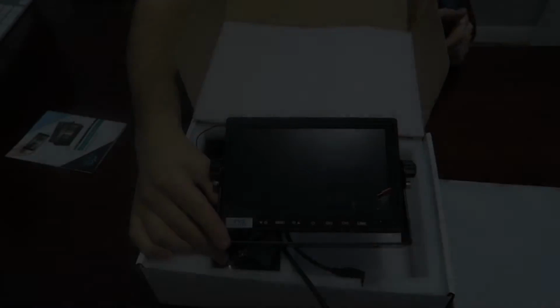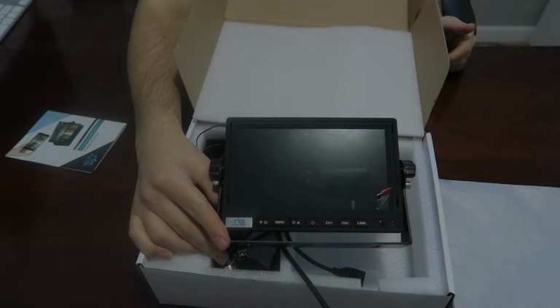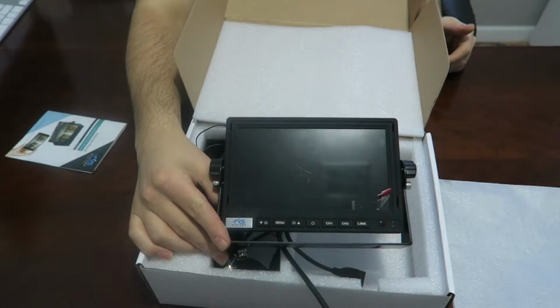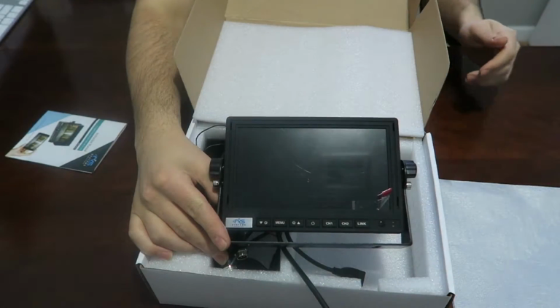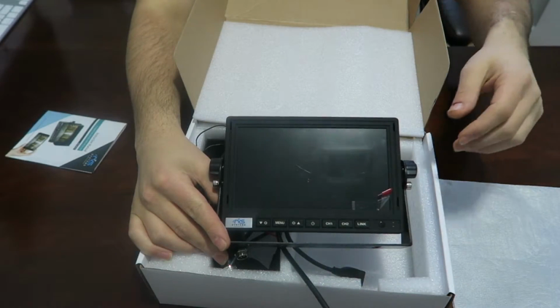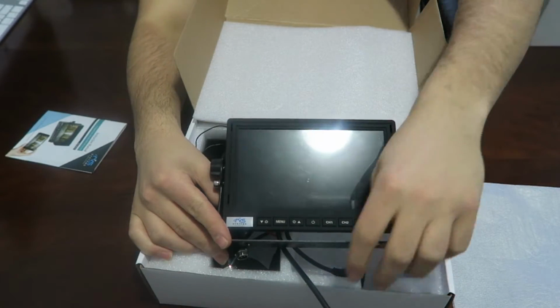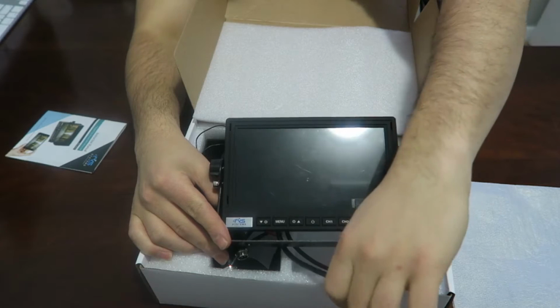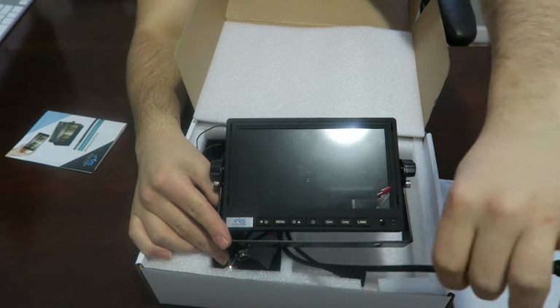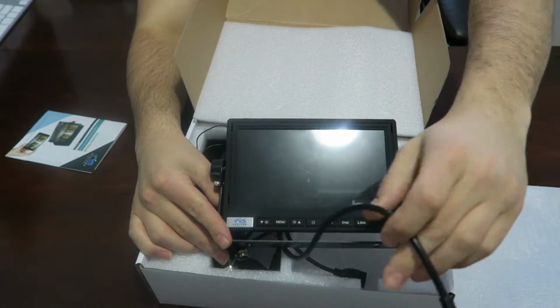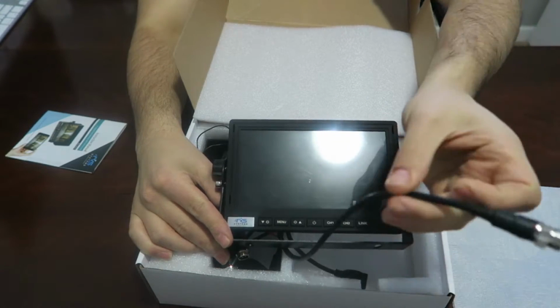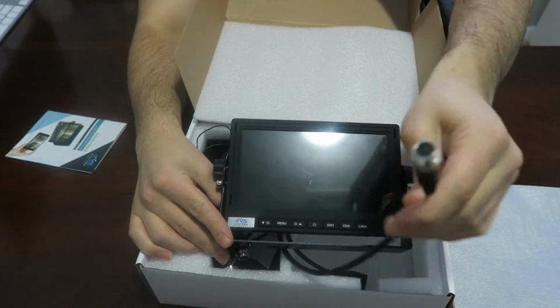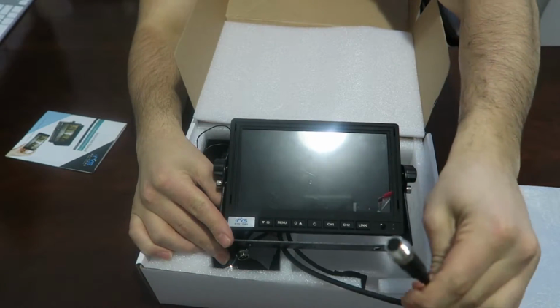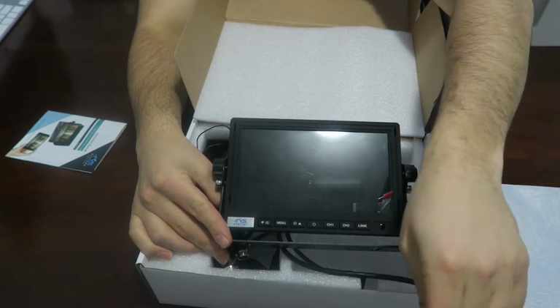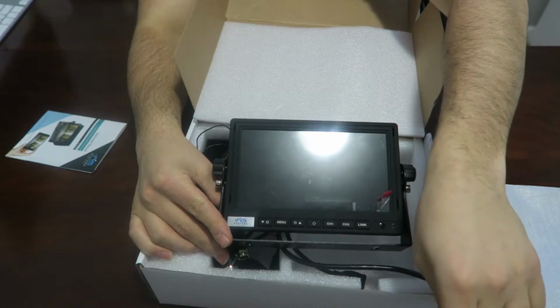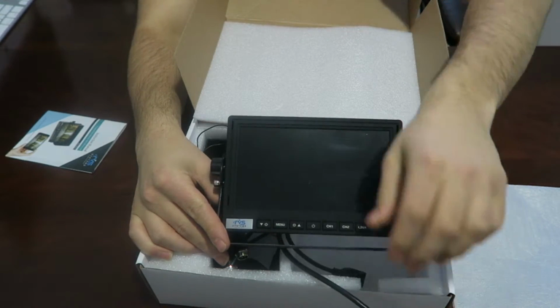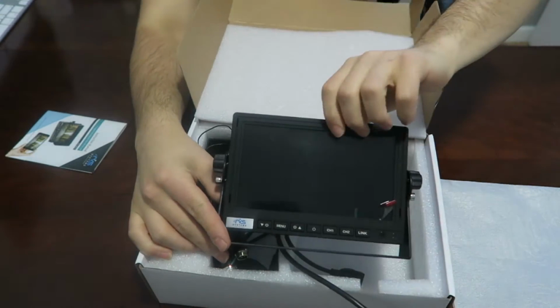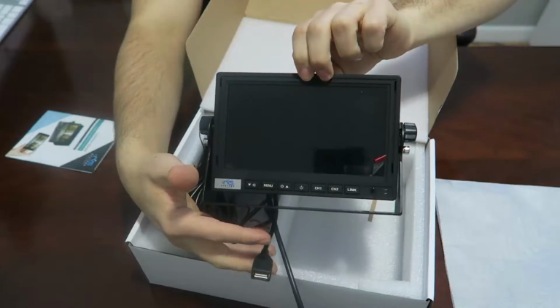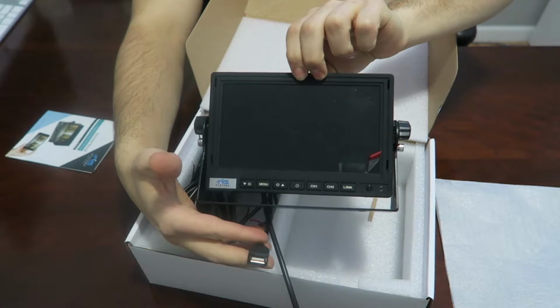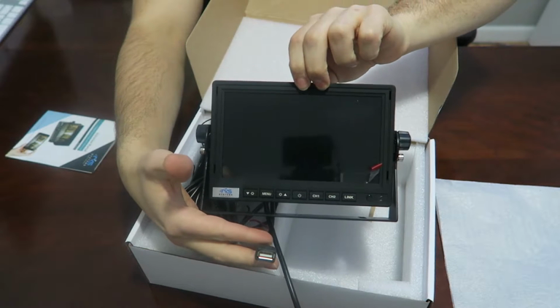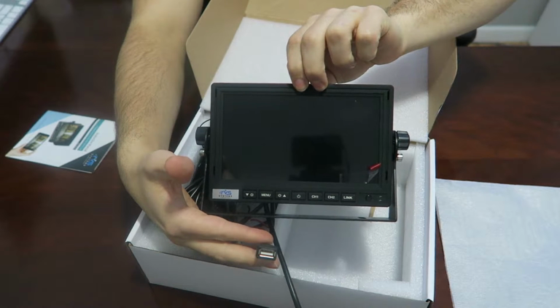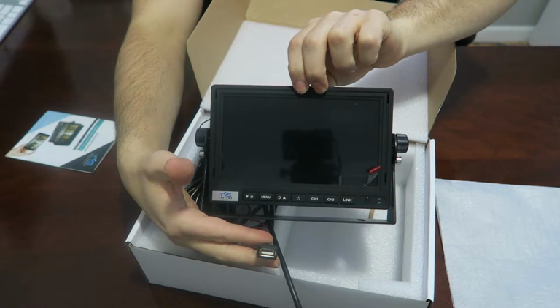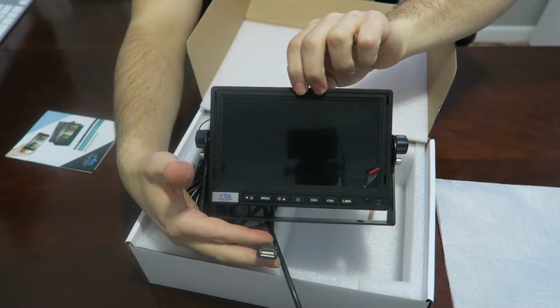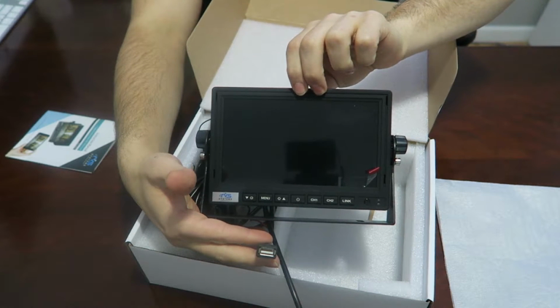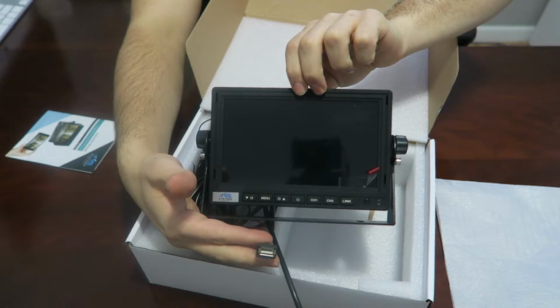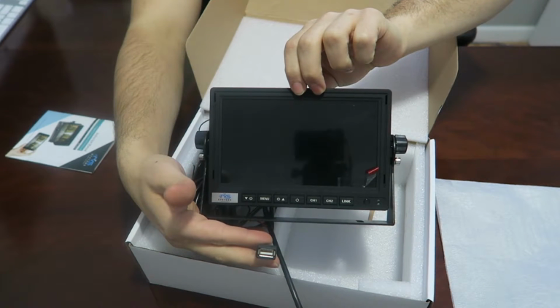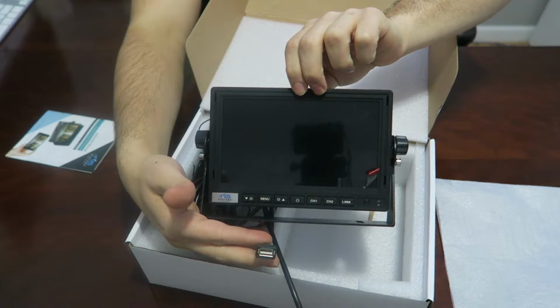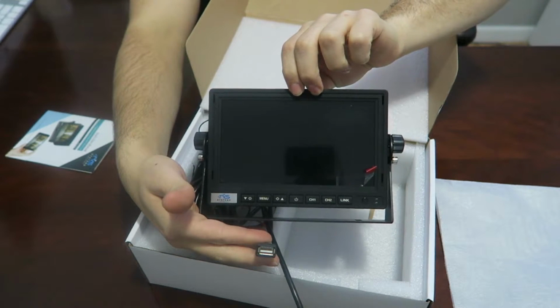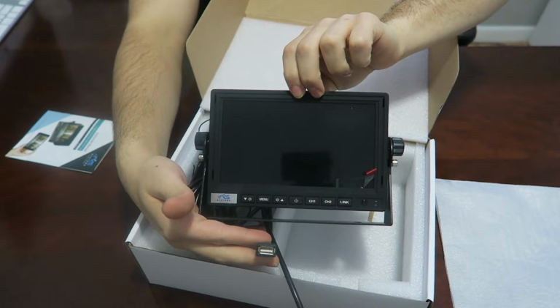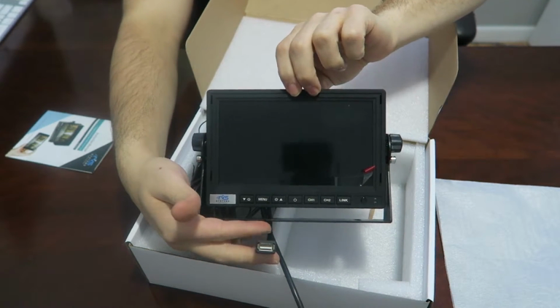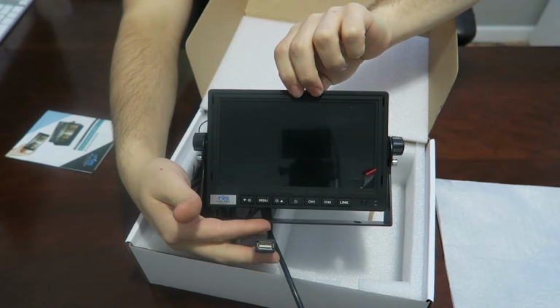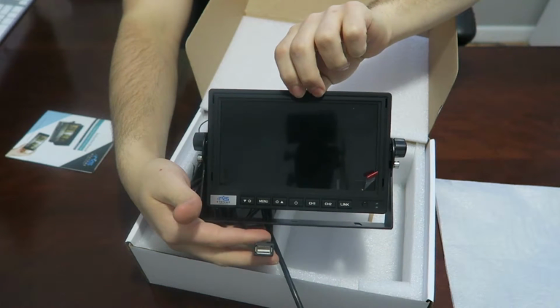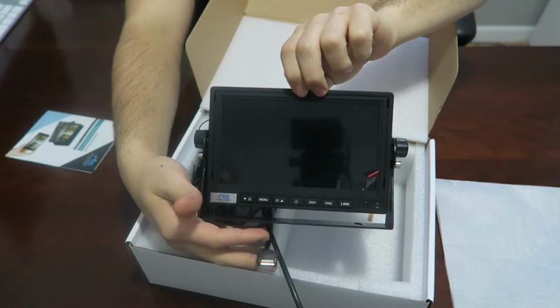Here's the monitor. The monitor has a power connection over here — this is where you'll connect the power harness. There's also a USB connection on this monitor. With the USB connection you can charge your smartphone or any other electronic that you have.